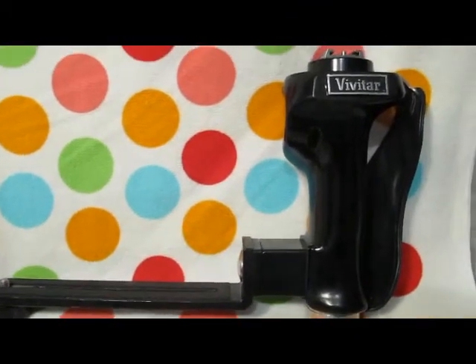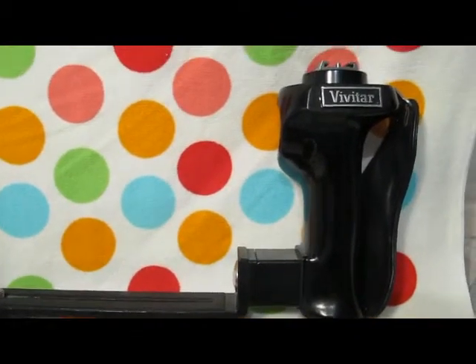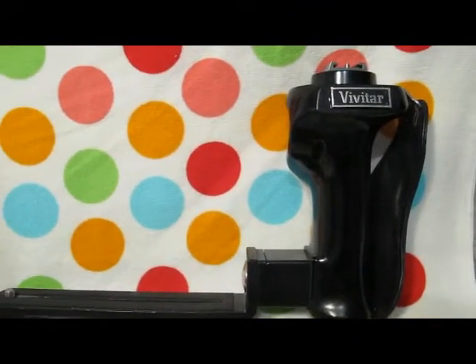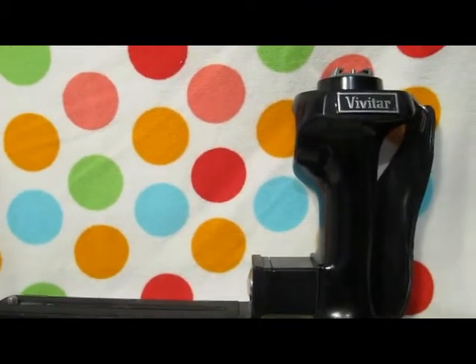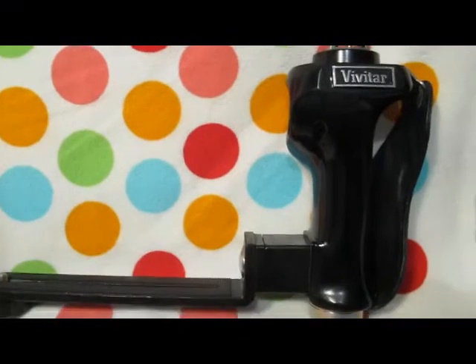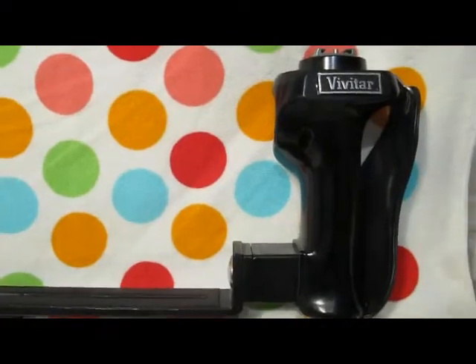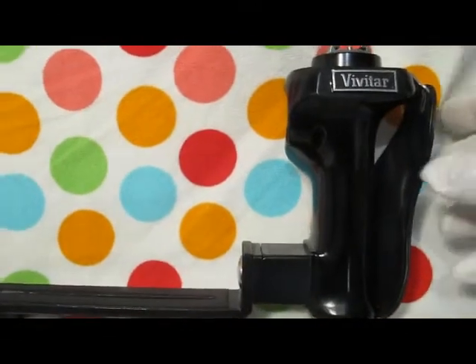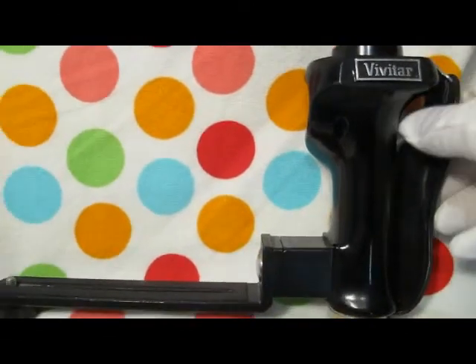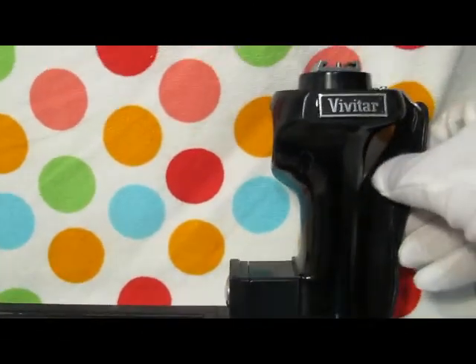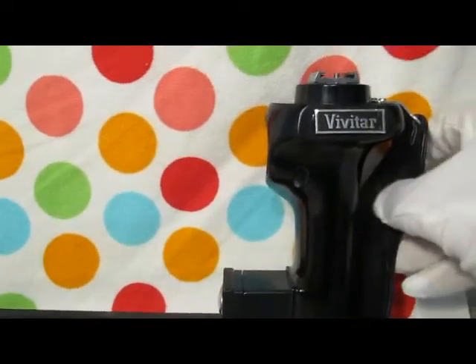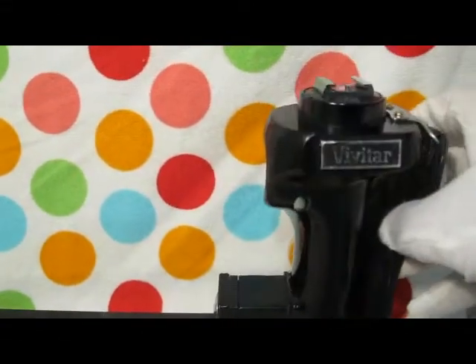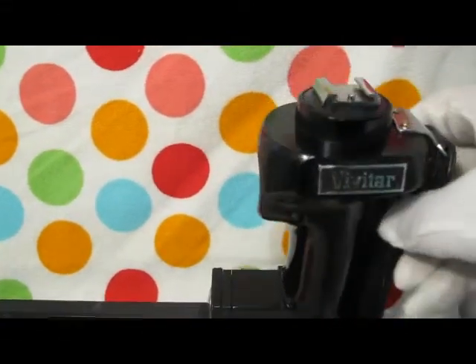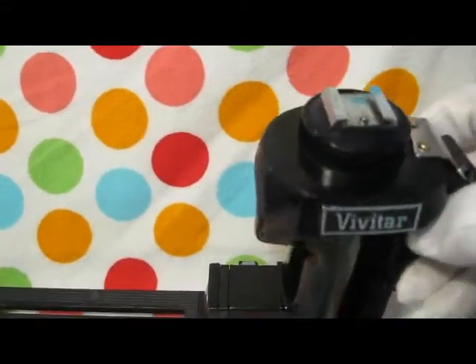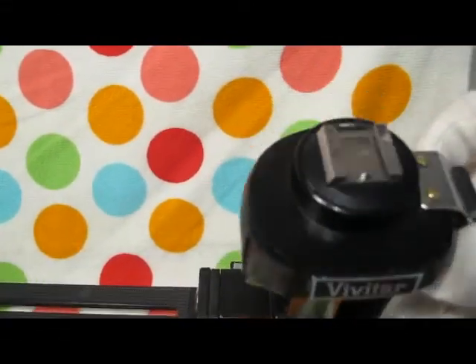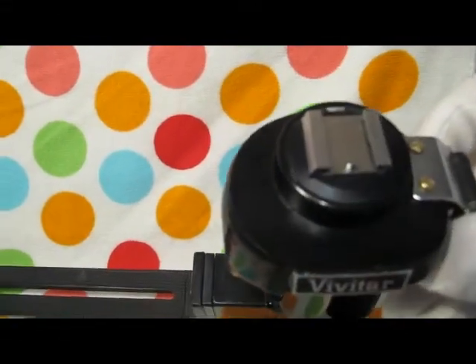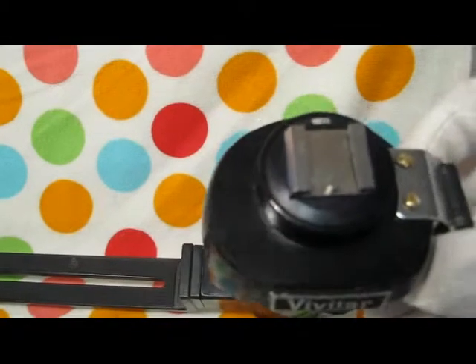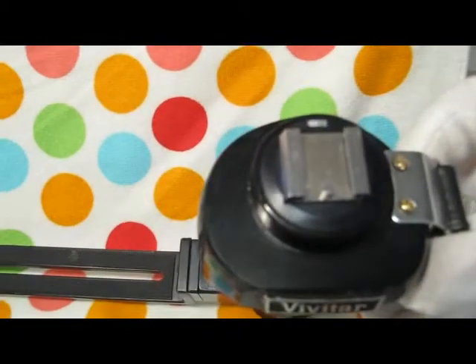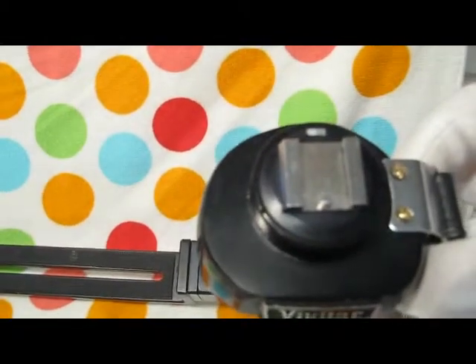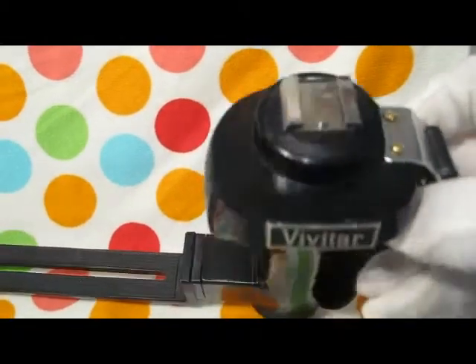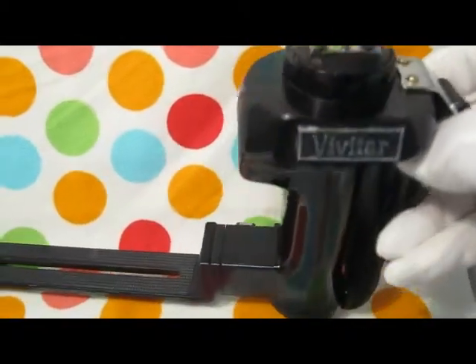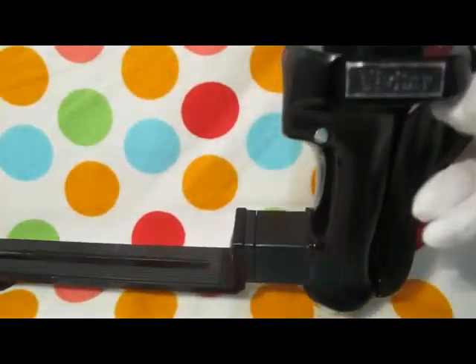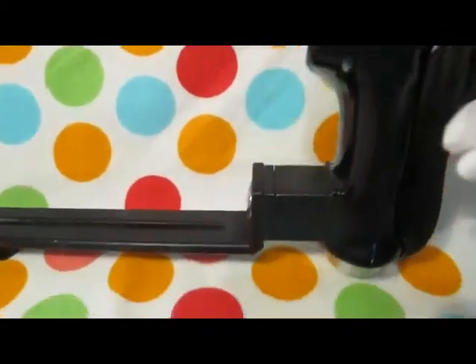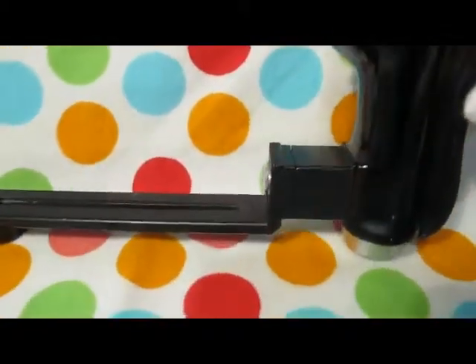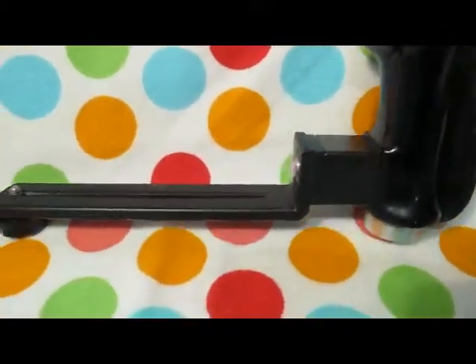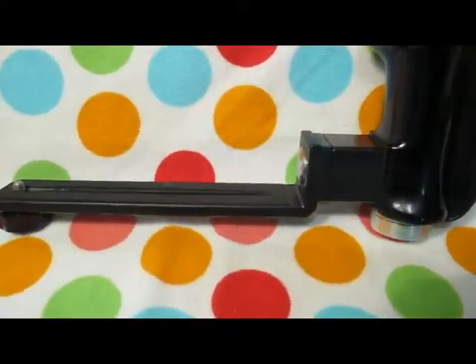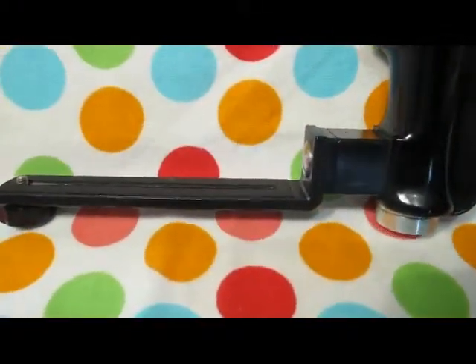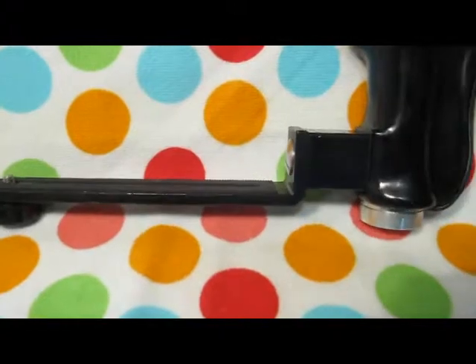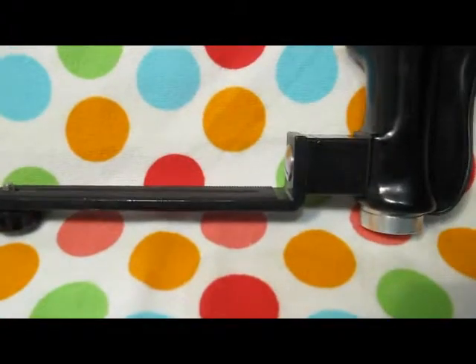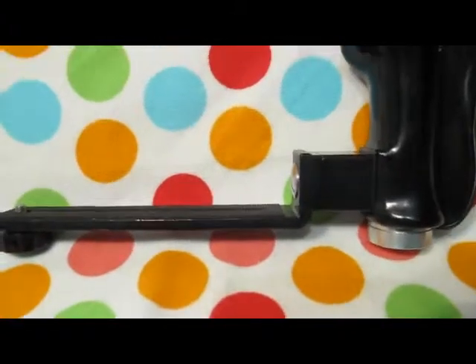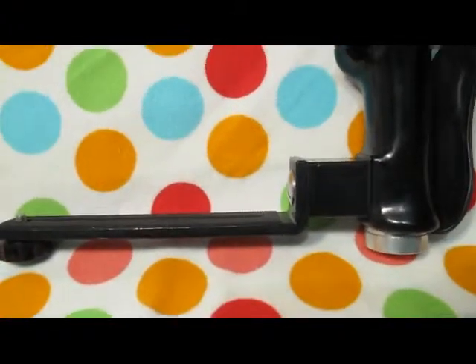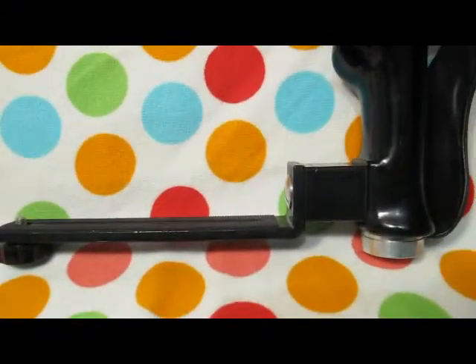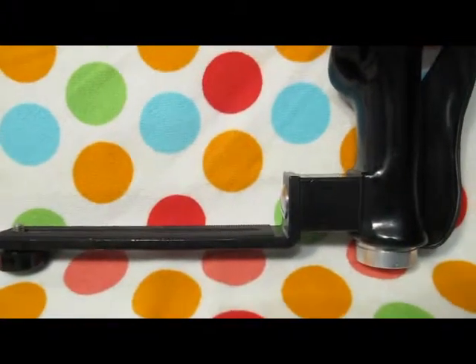Here's a shot of the Vivitar PG1 on its own. The grip, as I say, that head turns around 380 degrees so you can have your flash facing whichever way you want, even if it's non-movable. Get everything on eBay — well worth a look.